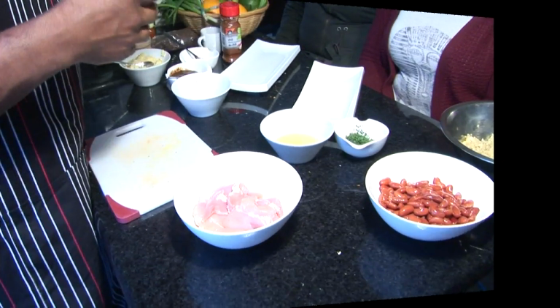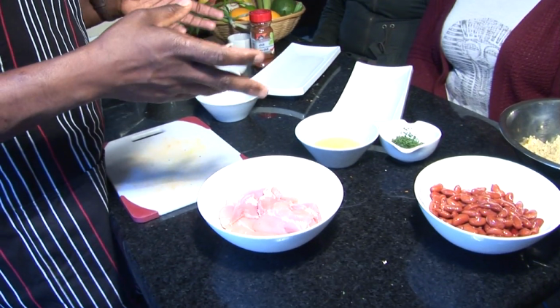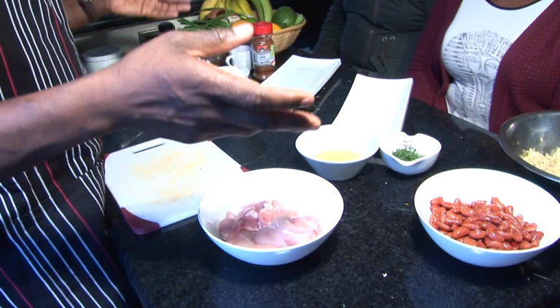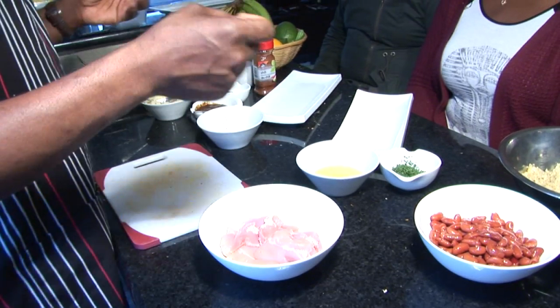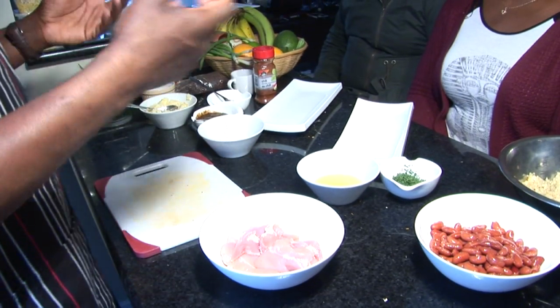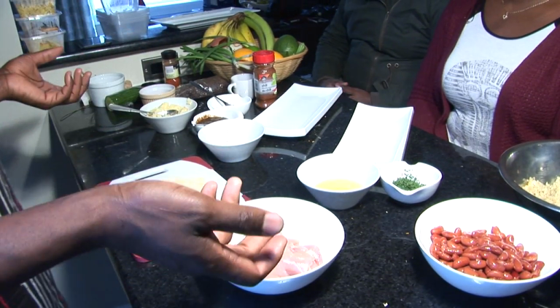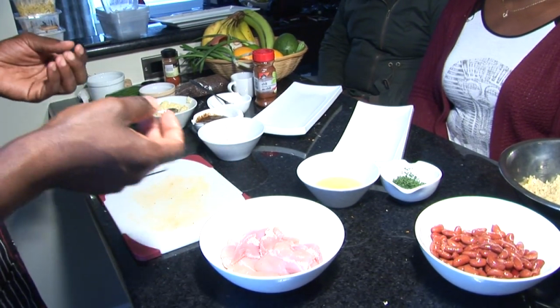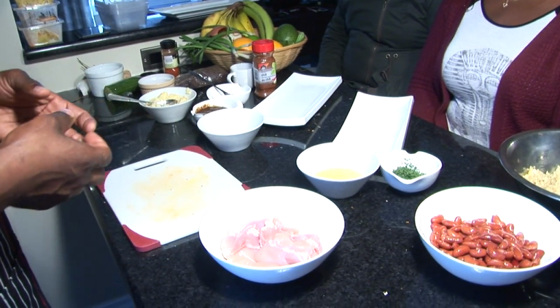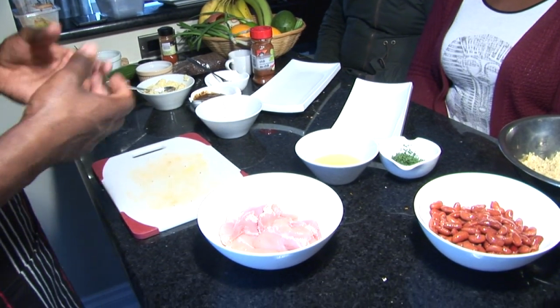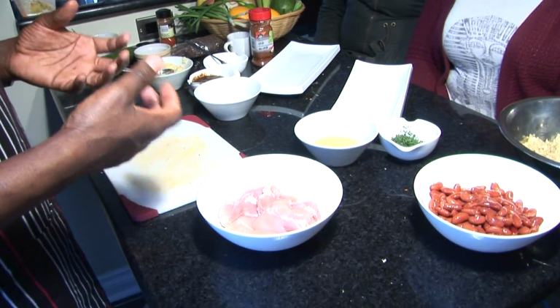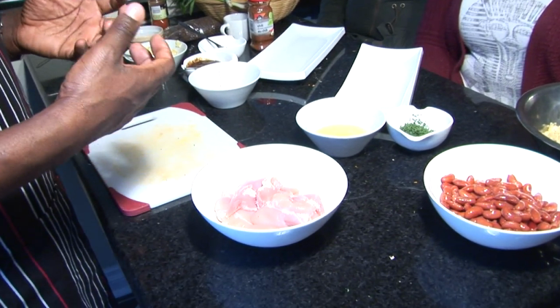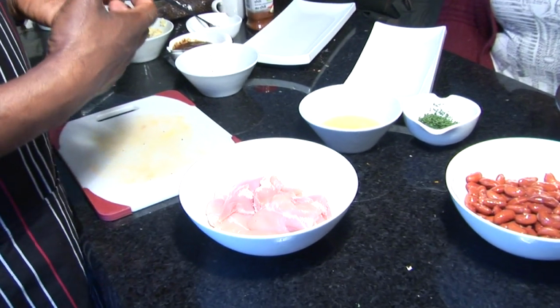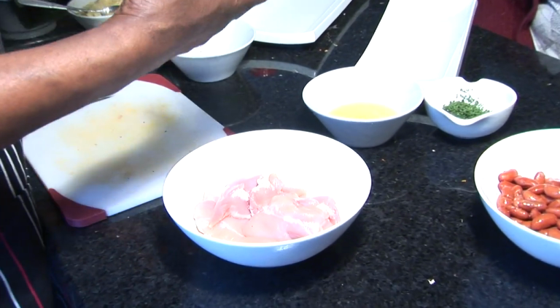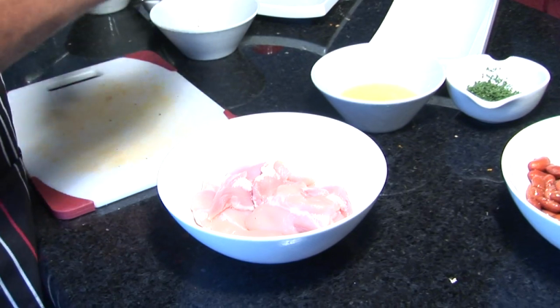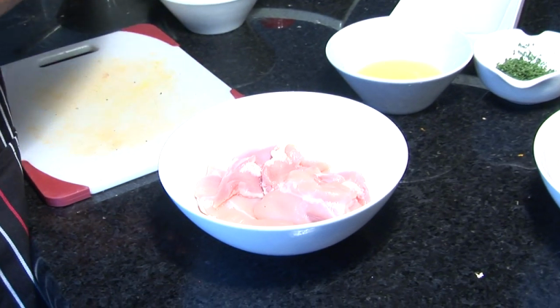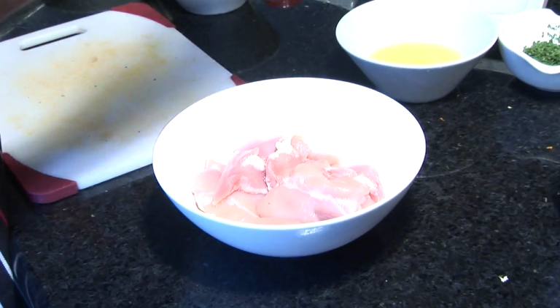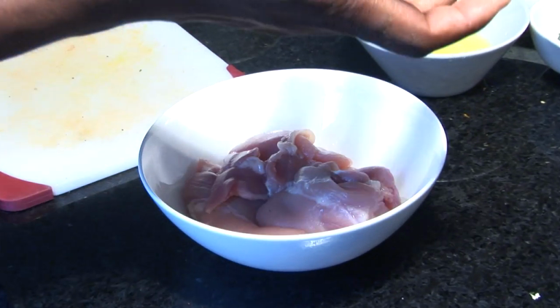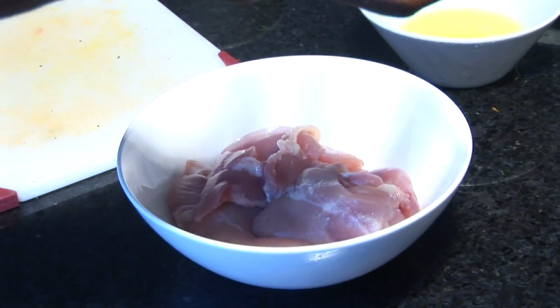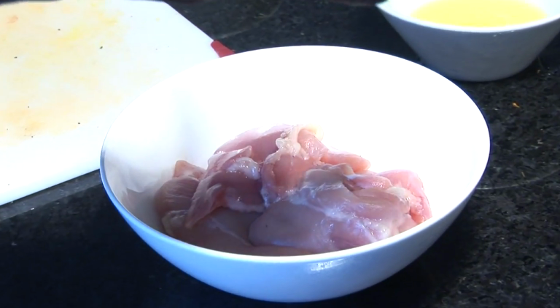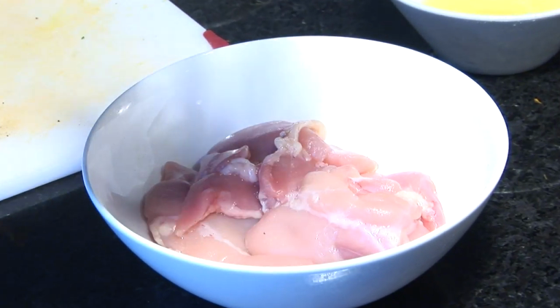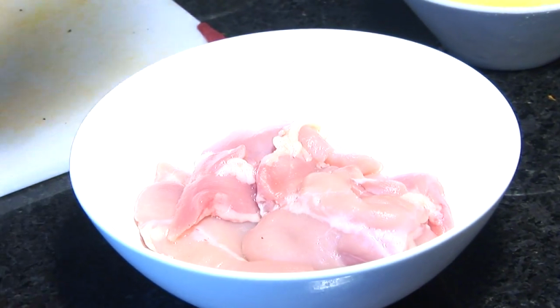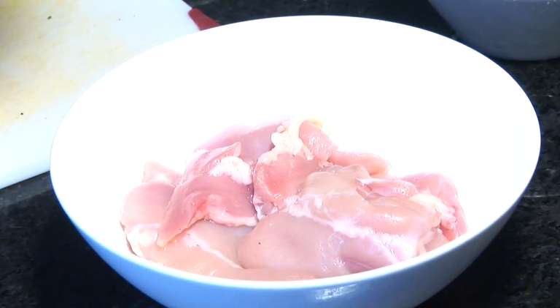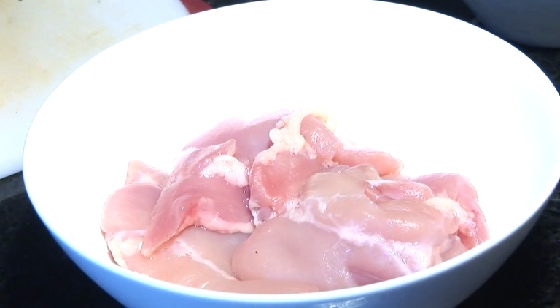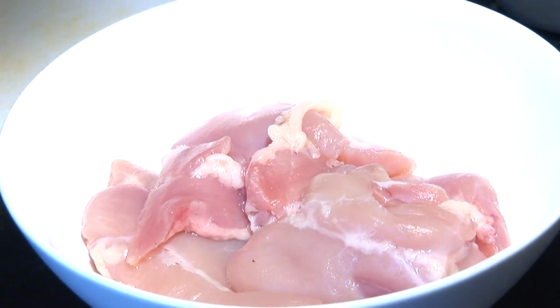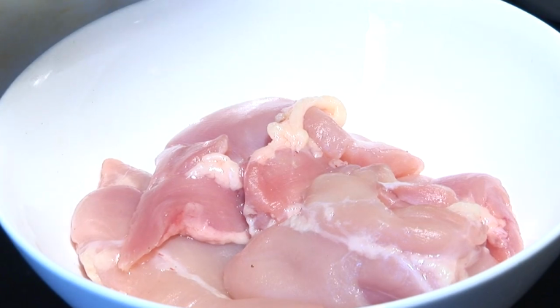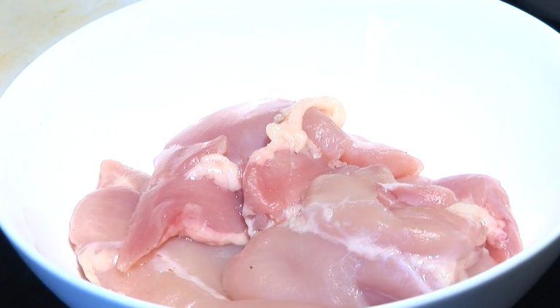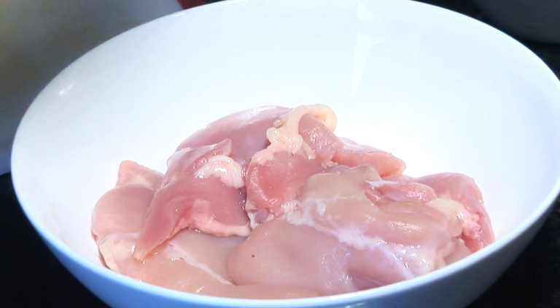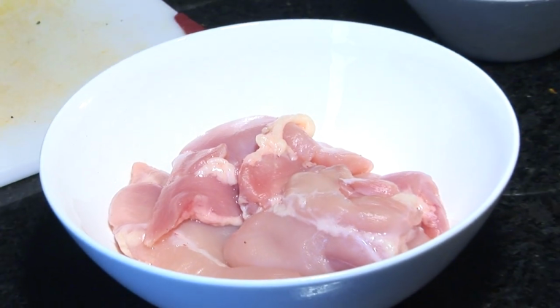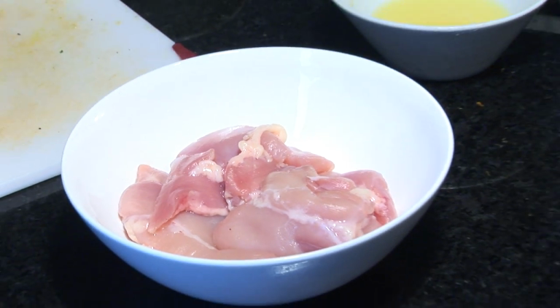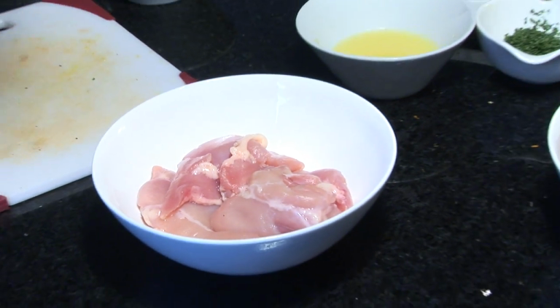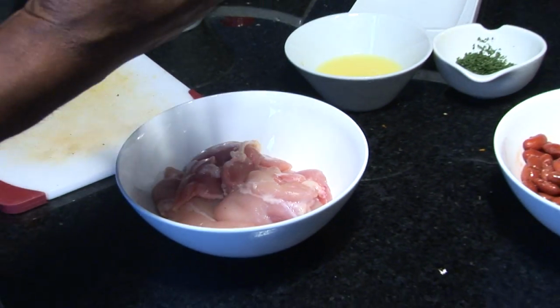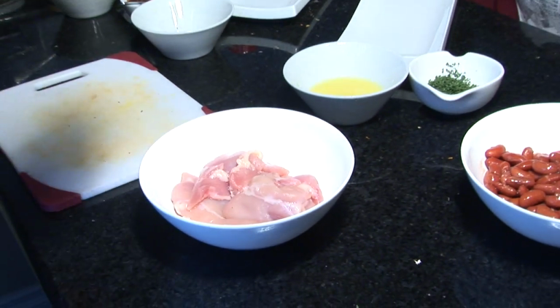Welcome to the cooking class. Basically what I do is come into your home, prepare a meal for you and your guests. I cook while teaching, so it's a dinner while you're getting a class.